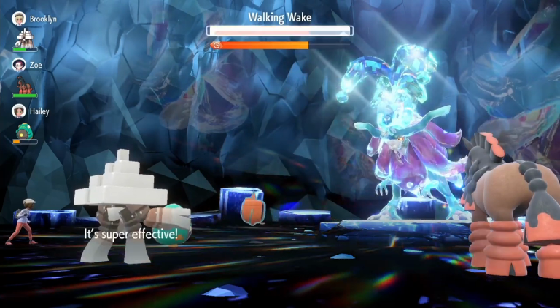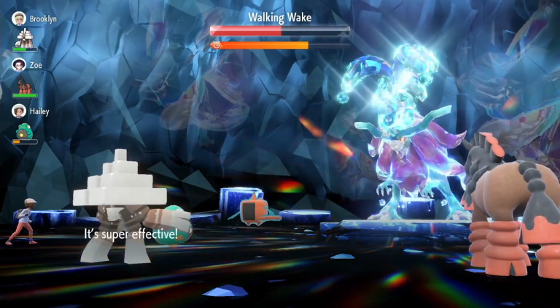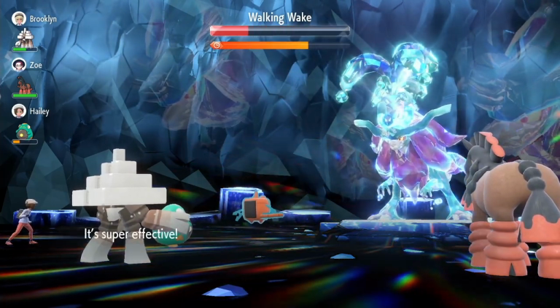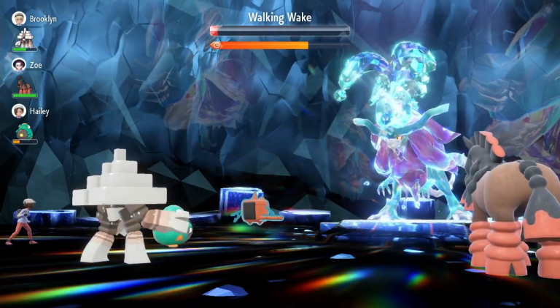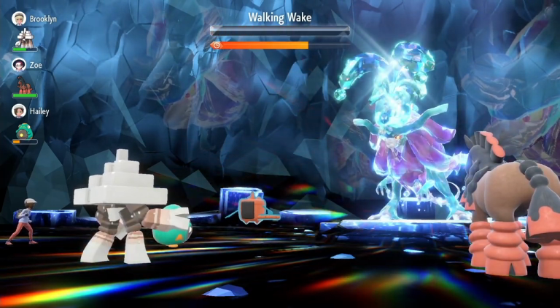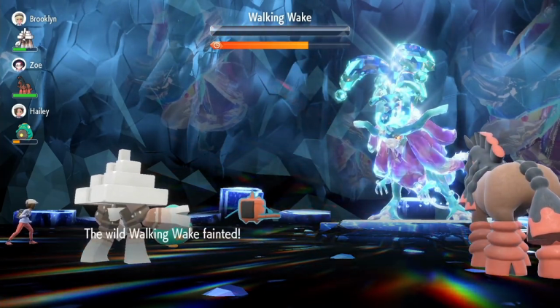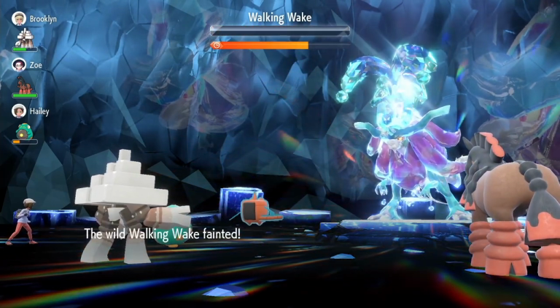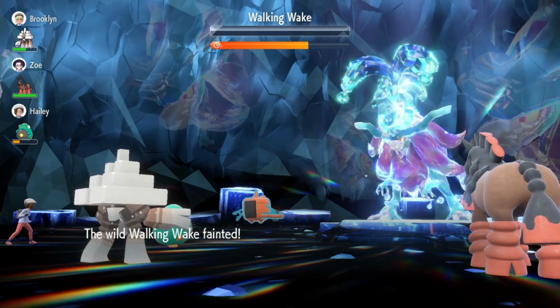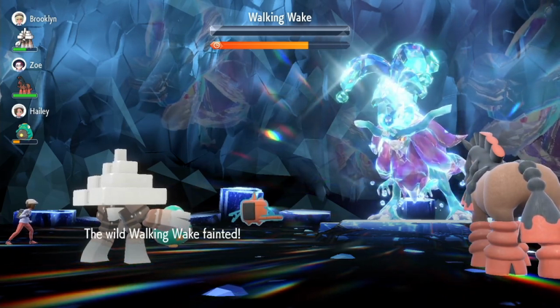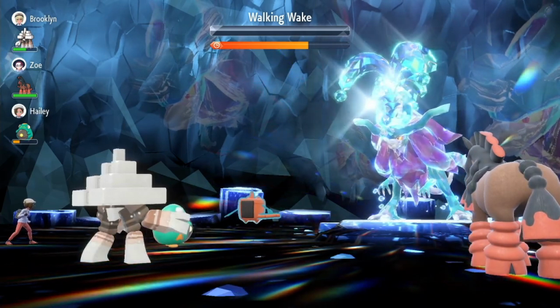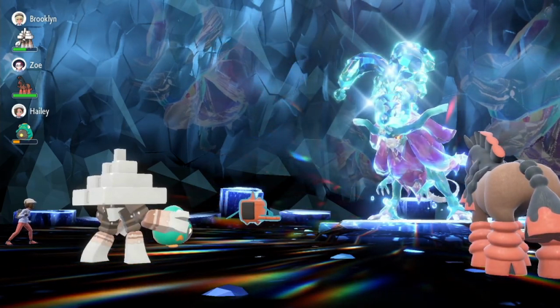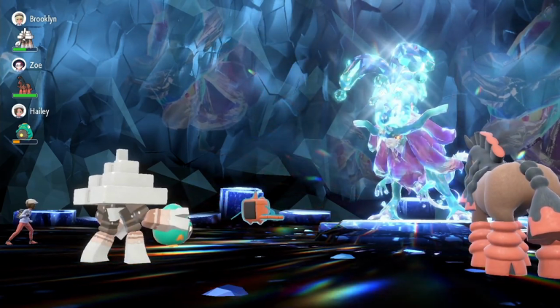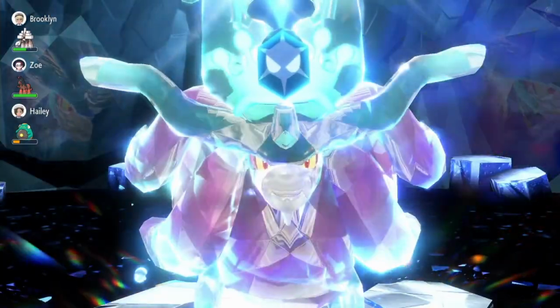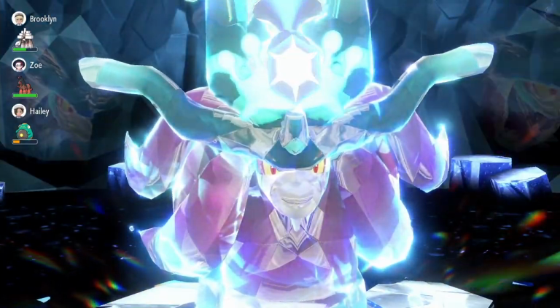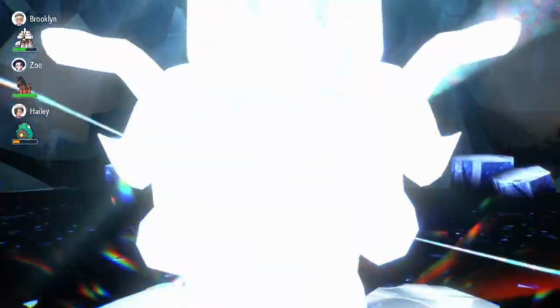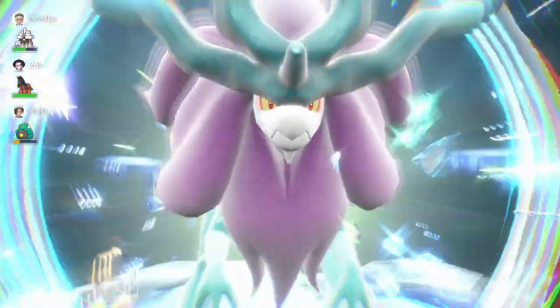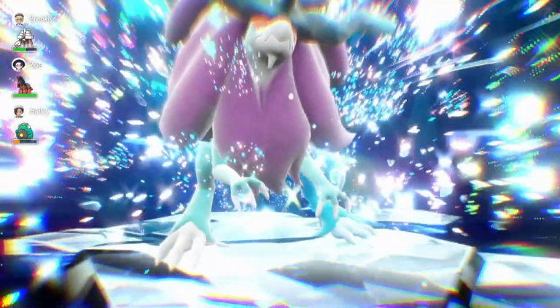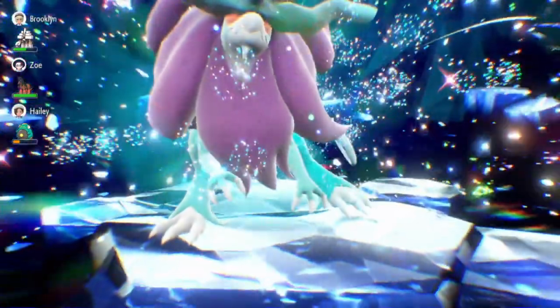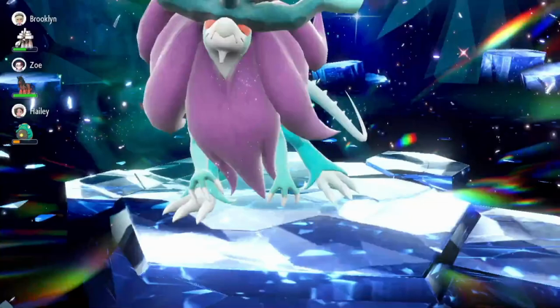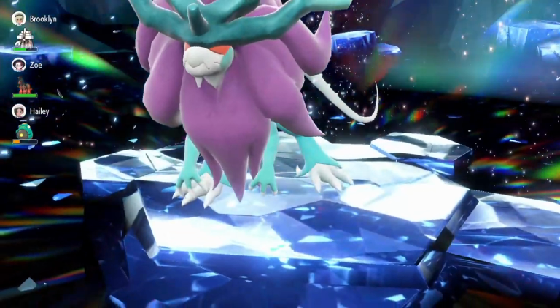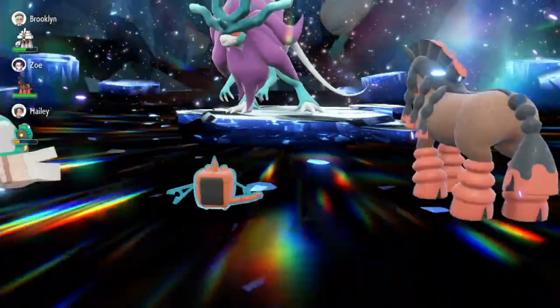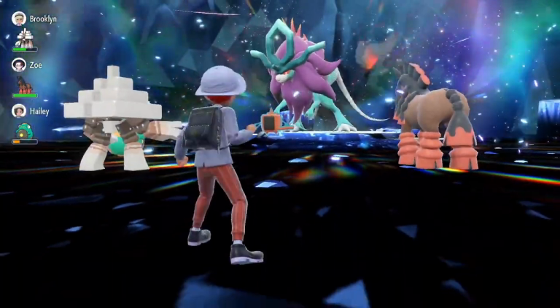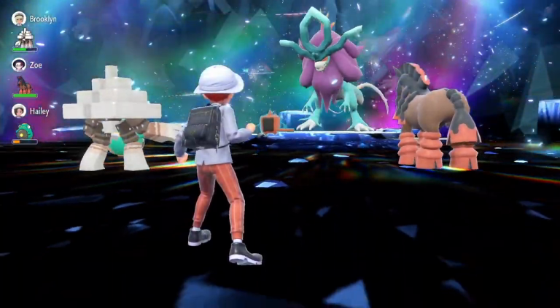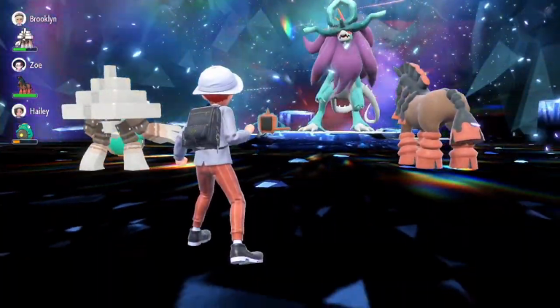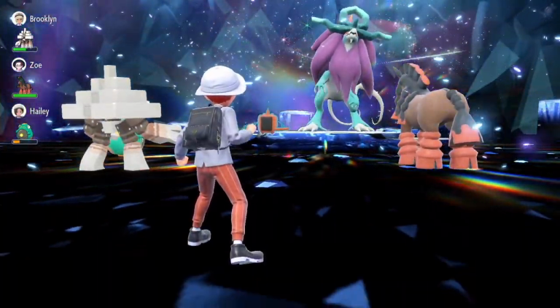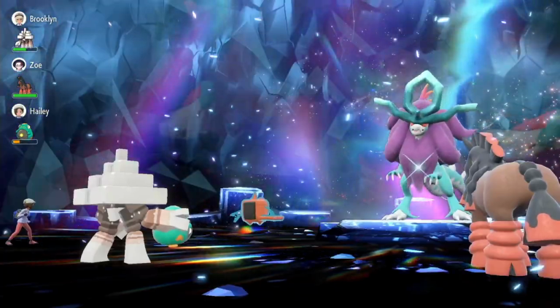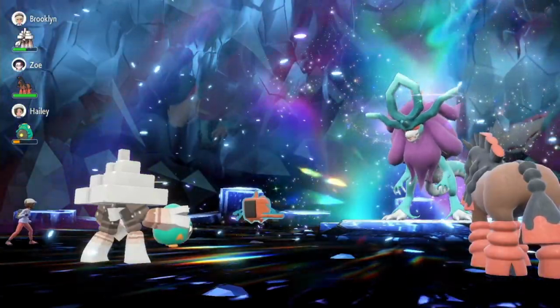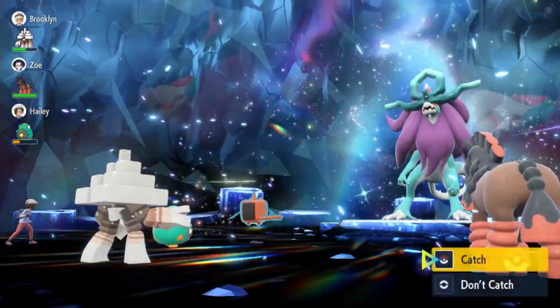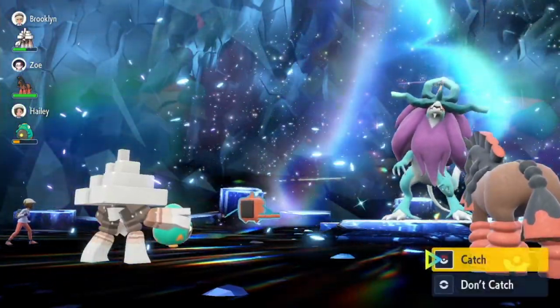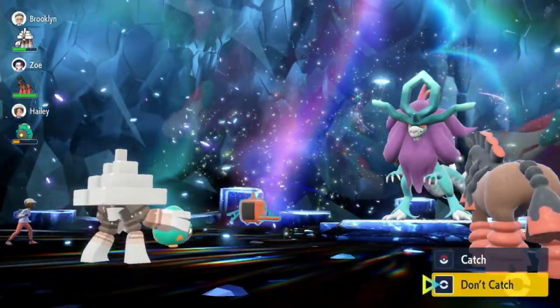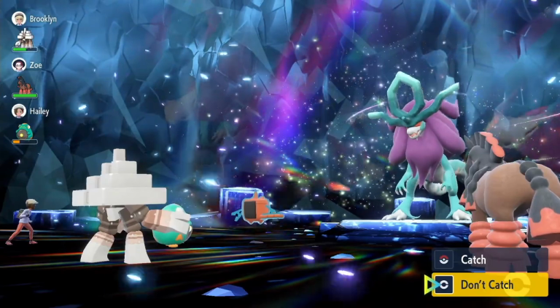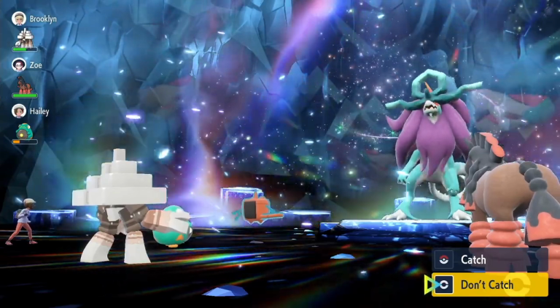This raid boss is very easy to beat. Electric types are the most obvious counterparts. Some Grass types, though weak to Flamethrower, might still work. The two builds I'll show you are special attackers so that they don't have to worry about the potential Flamethrower burn.